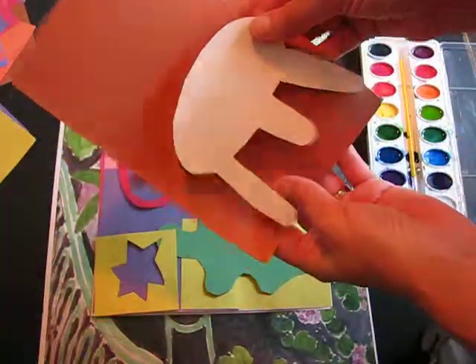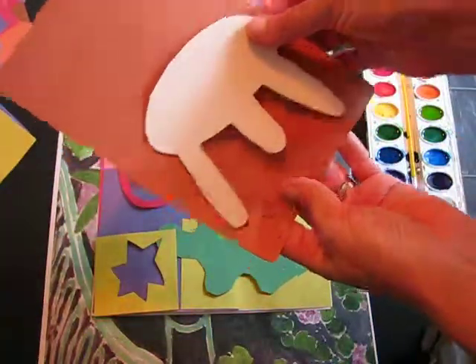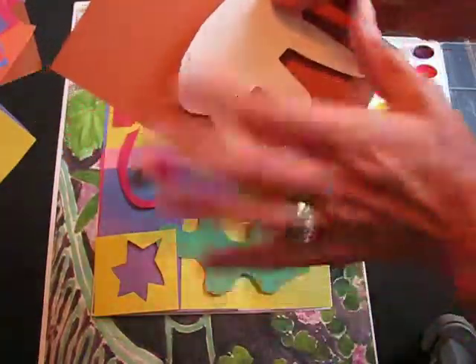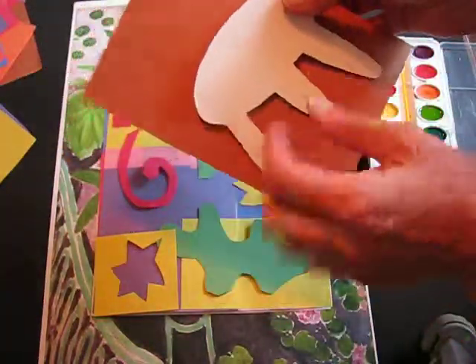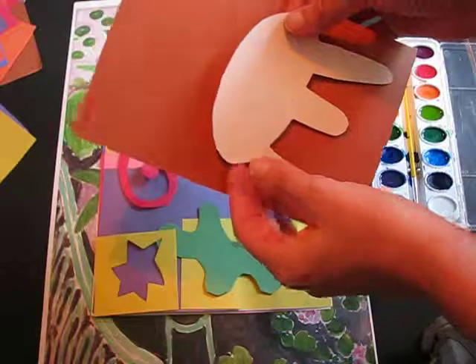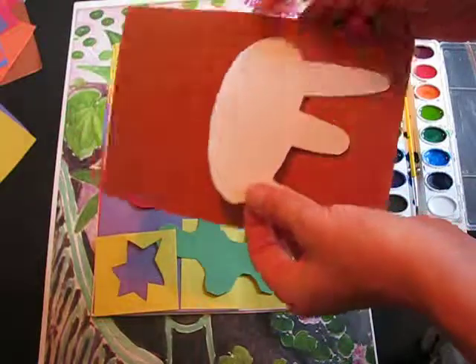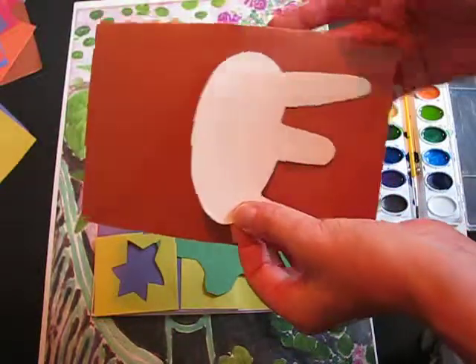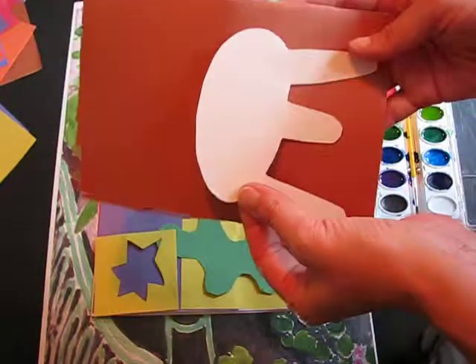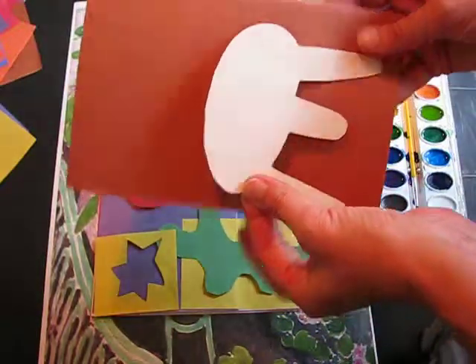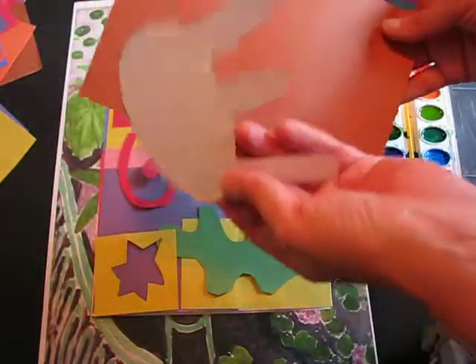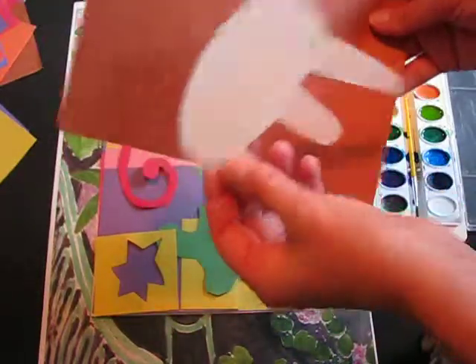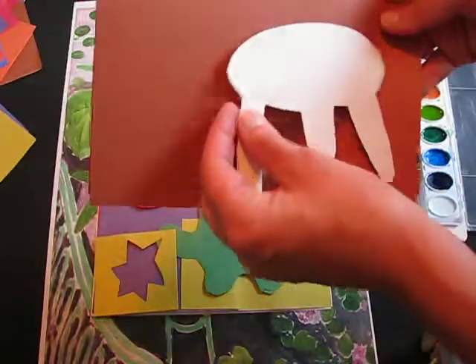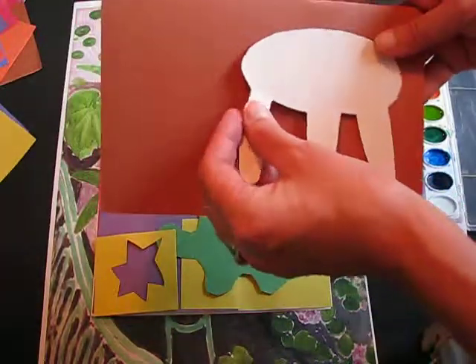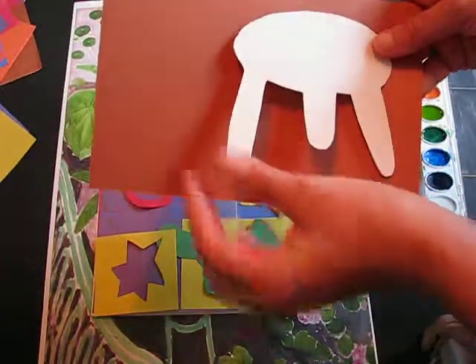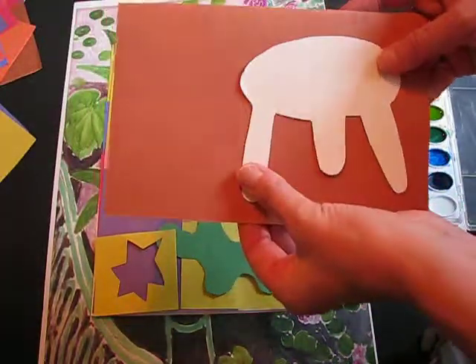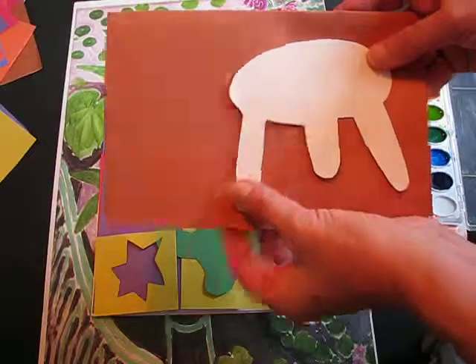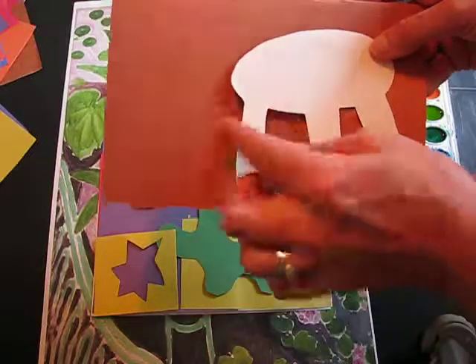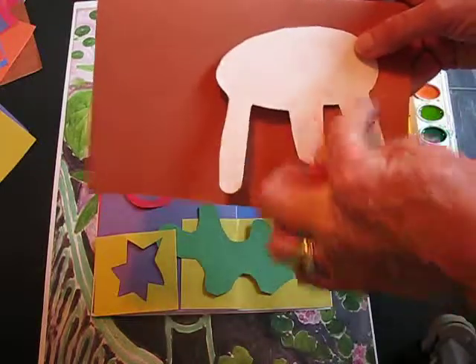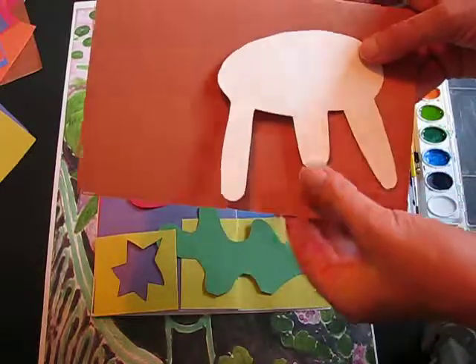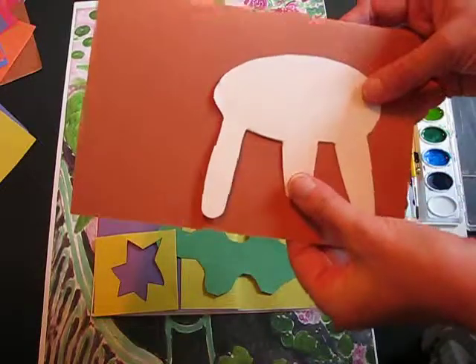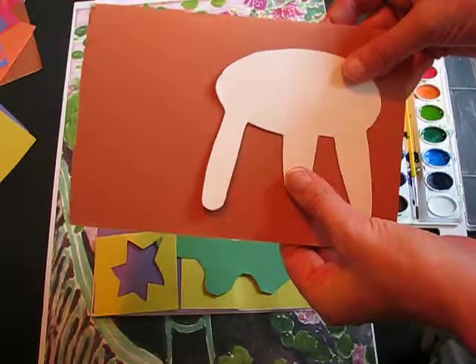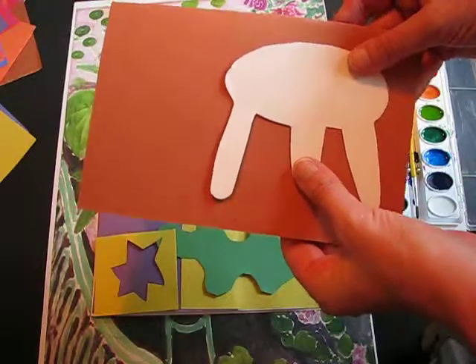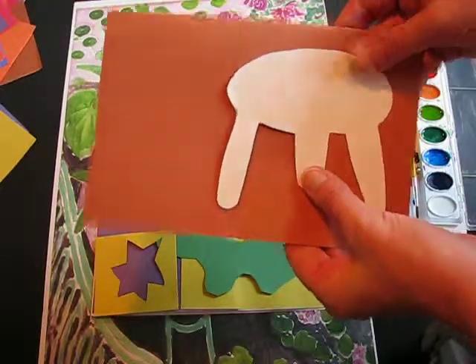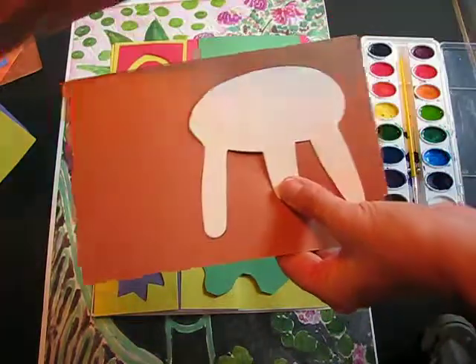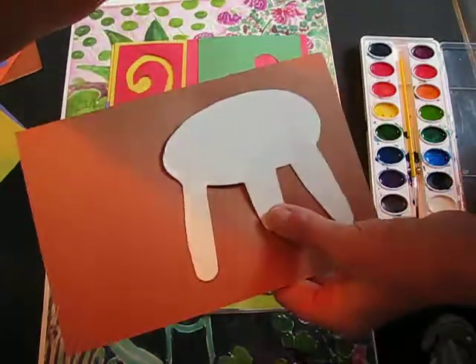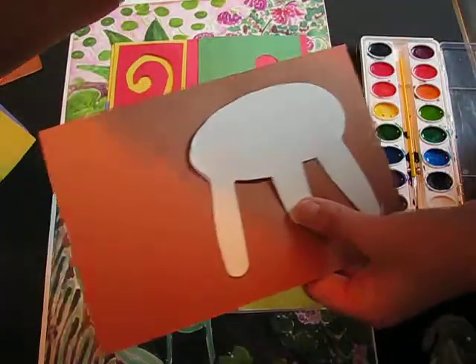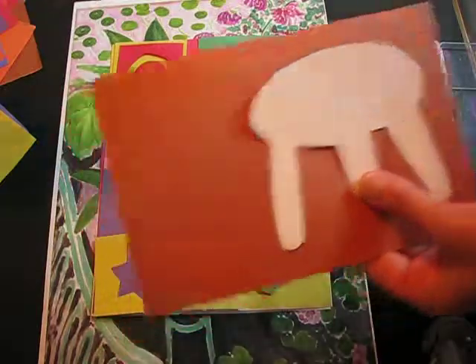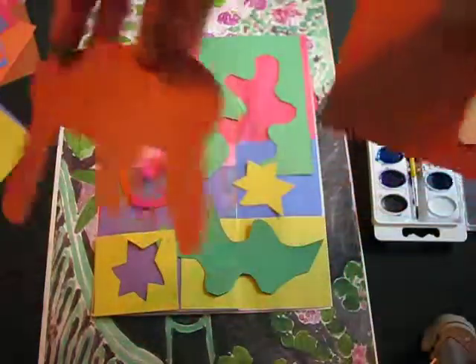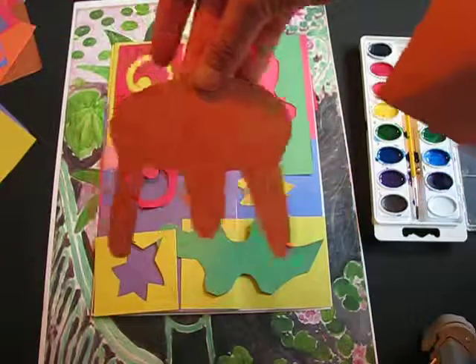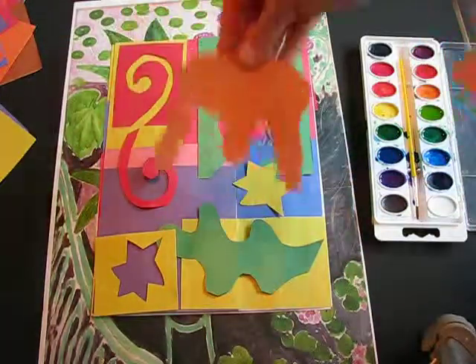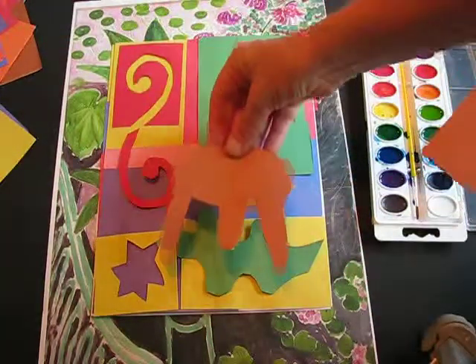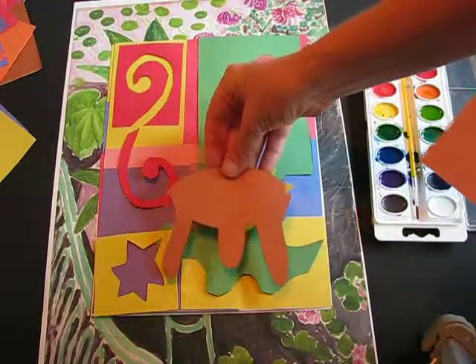Make sure everything is glued down. Next I'm going to give you a template so we get them all about the same size — if you can draw it yourself all the better, if not use the template. There's a little stool in brown paper so it looks like it's wooden; trace around it and cut it out, and place that at the base of your collage.